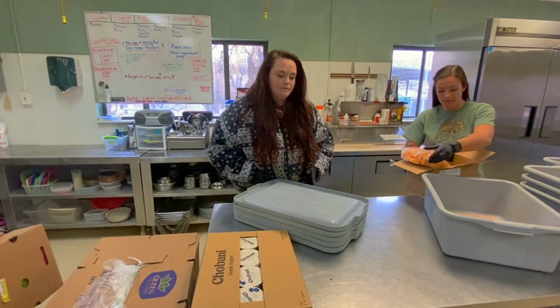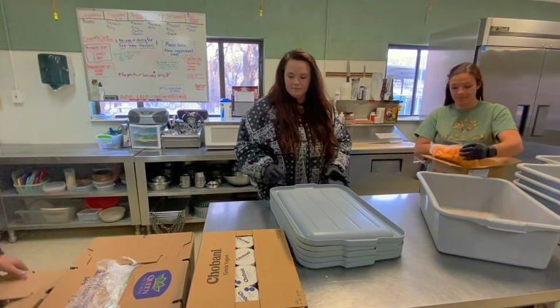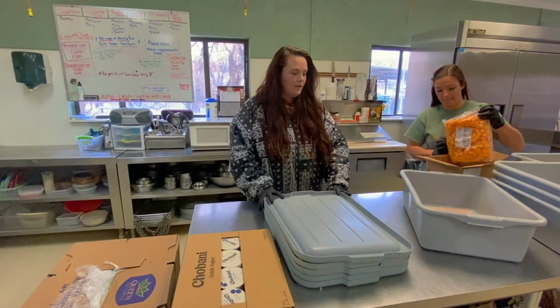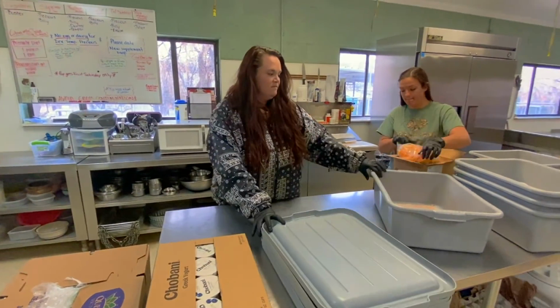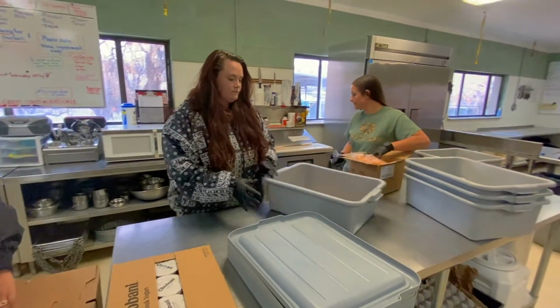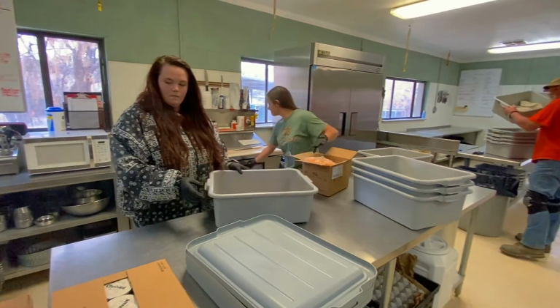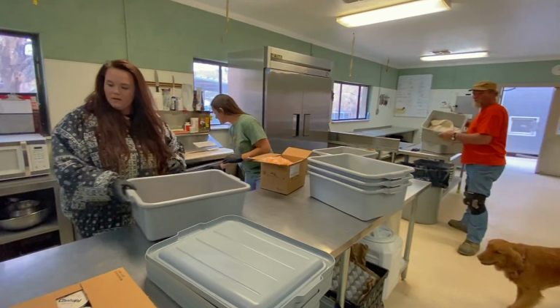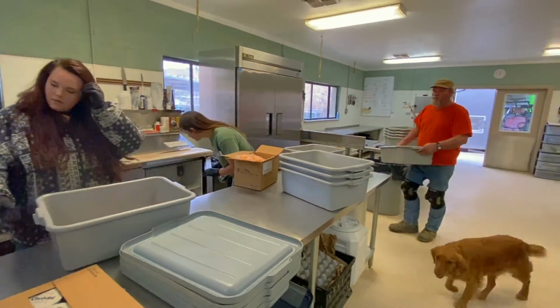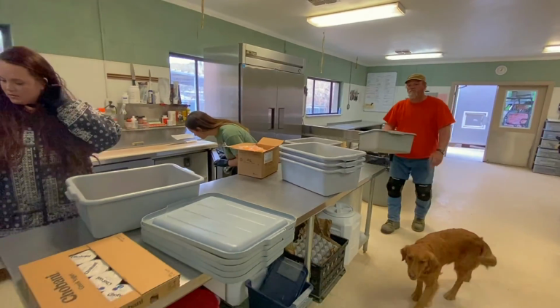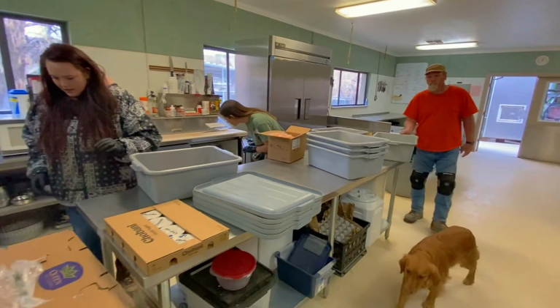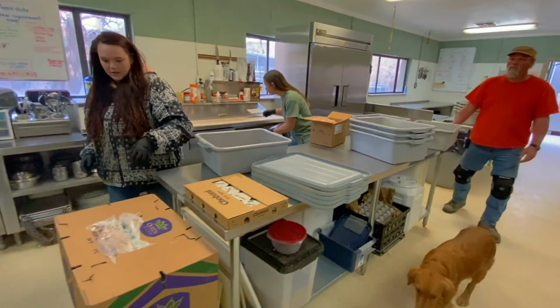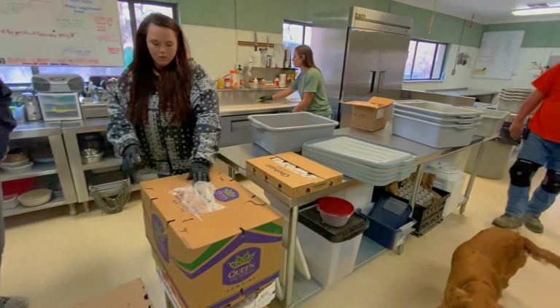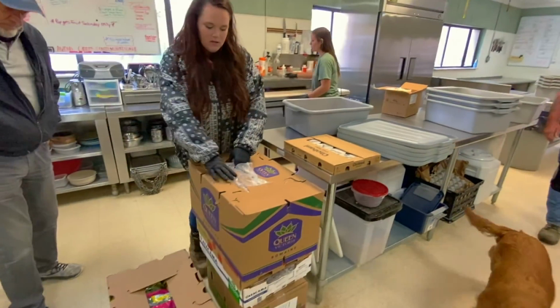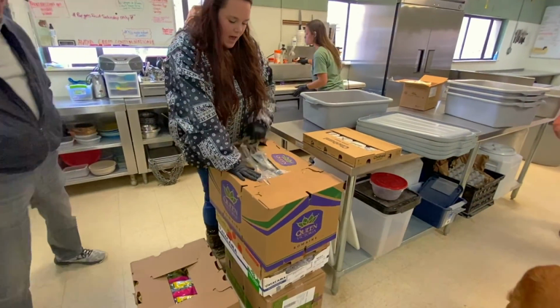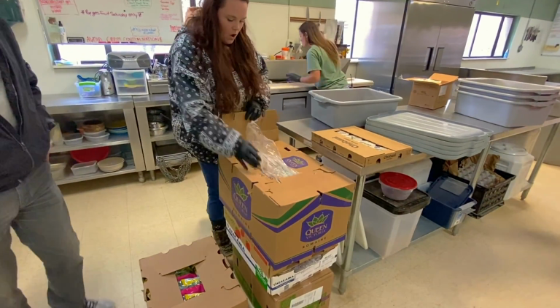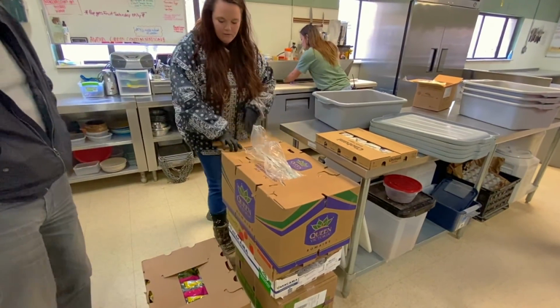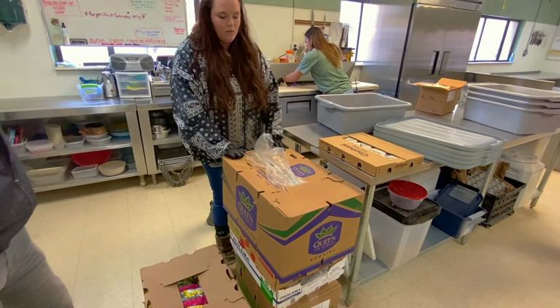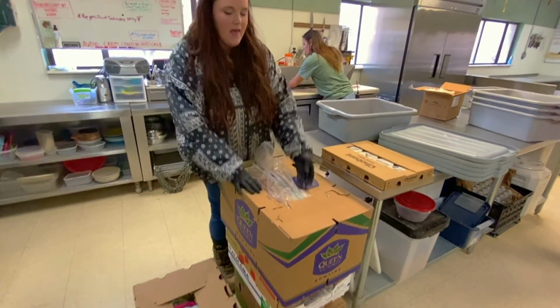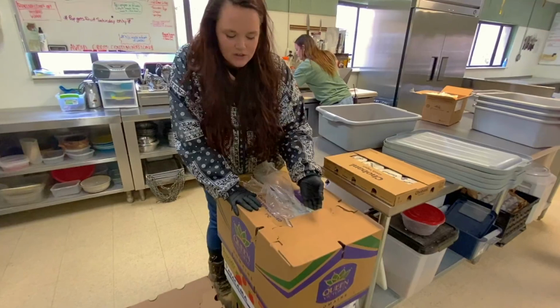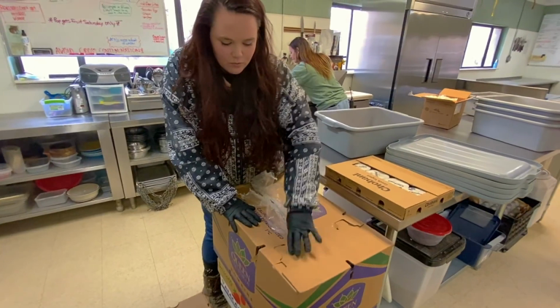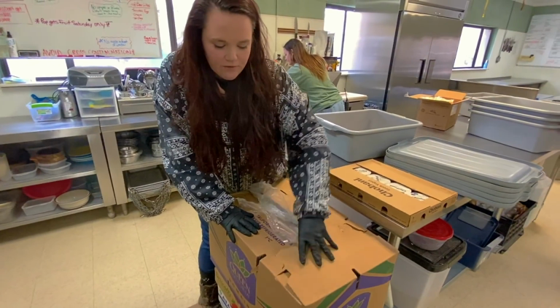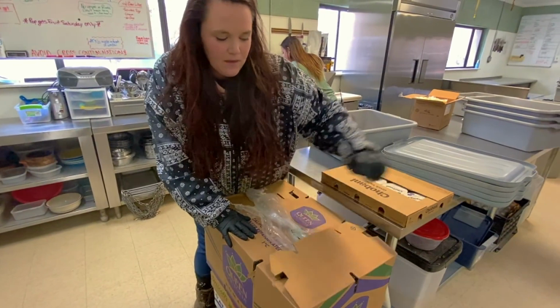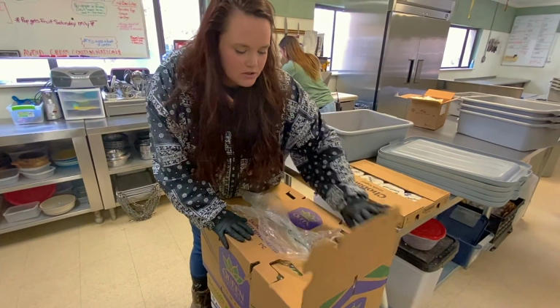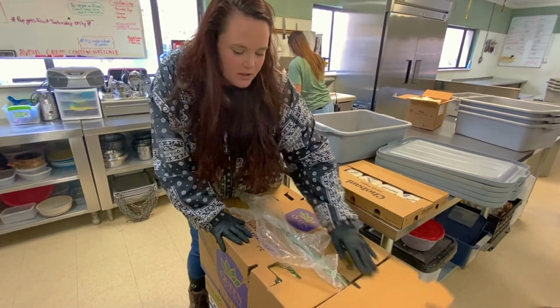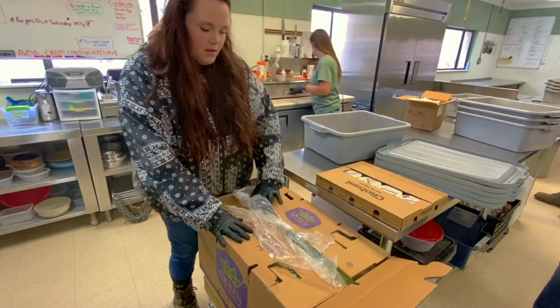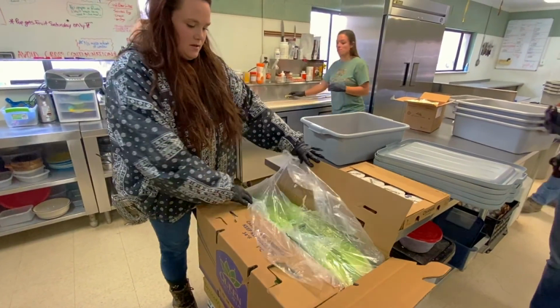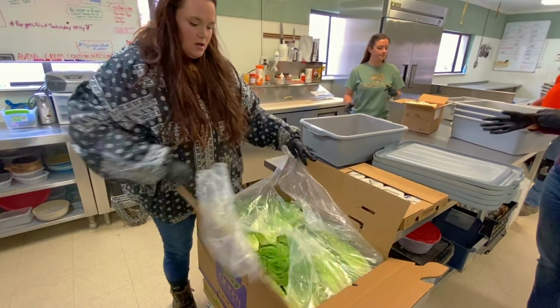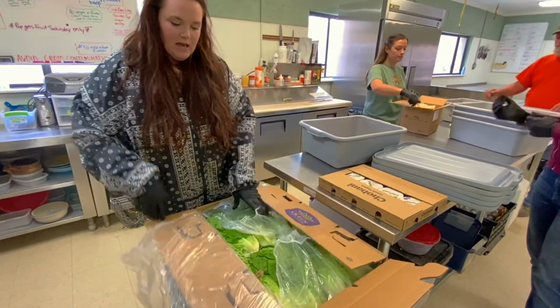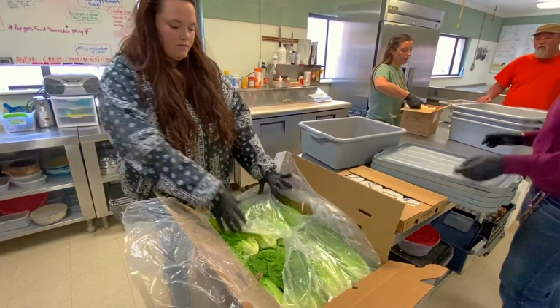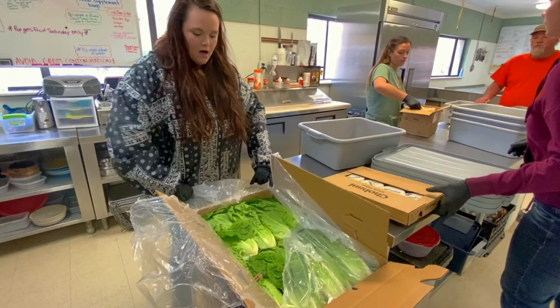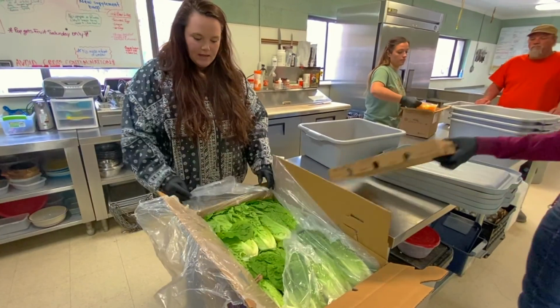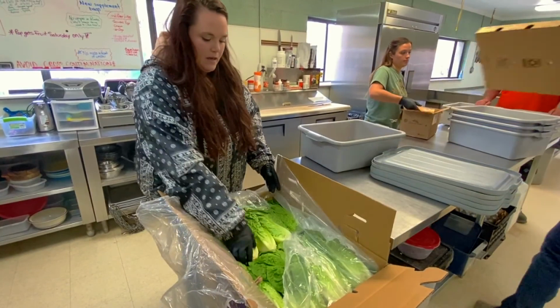These are all tomatoes here, and this is going to be romaine. We have to open everything and check each vegetable in the bin to make sure it looks good.